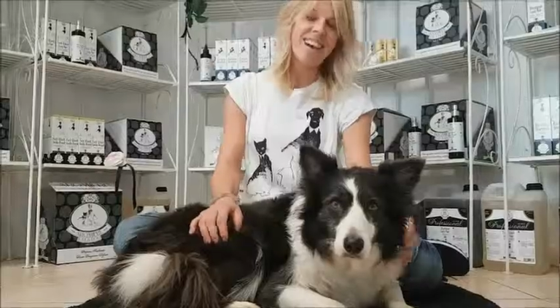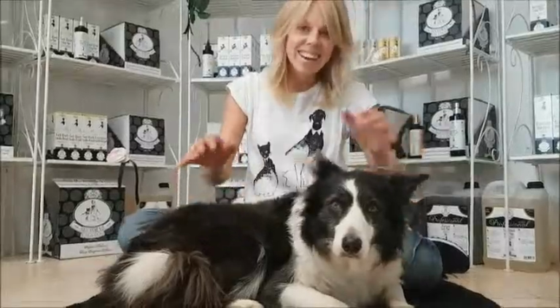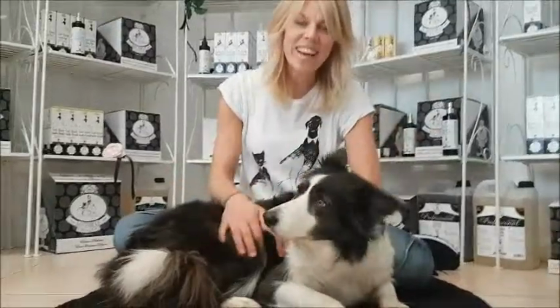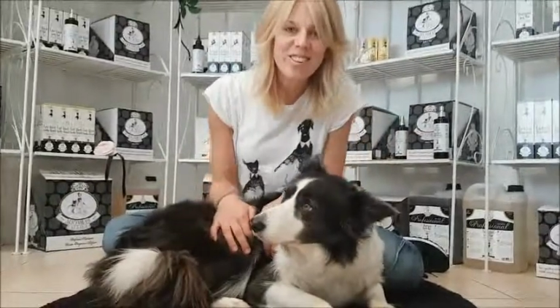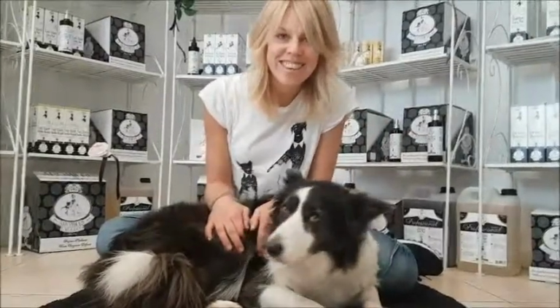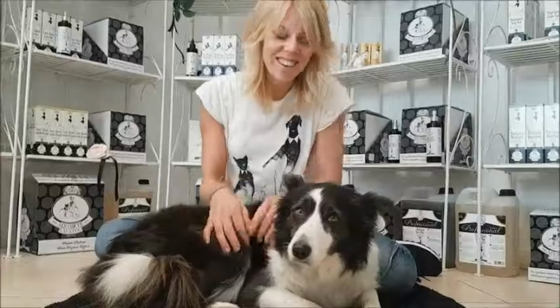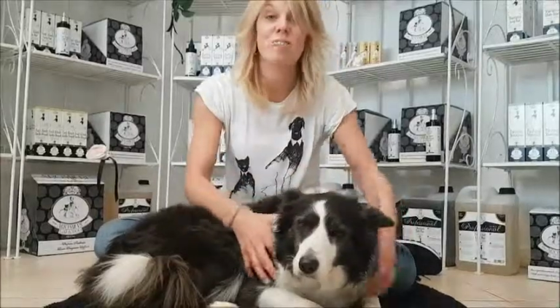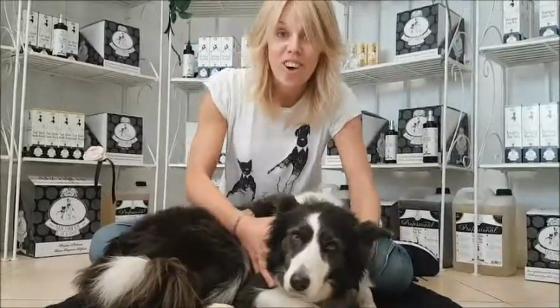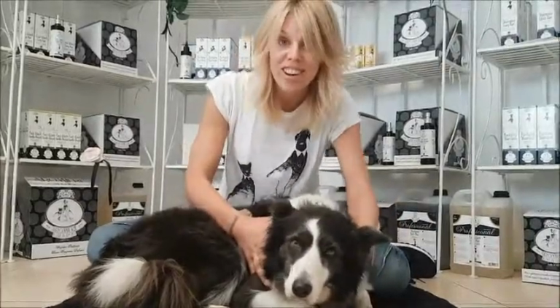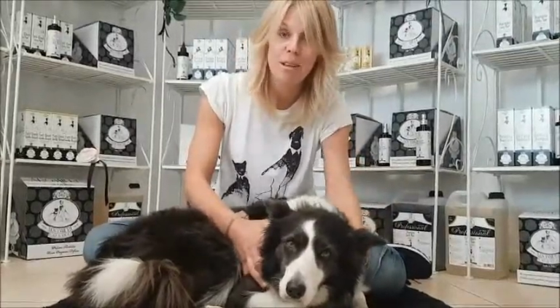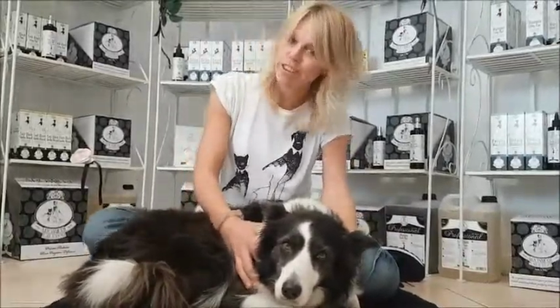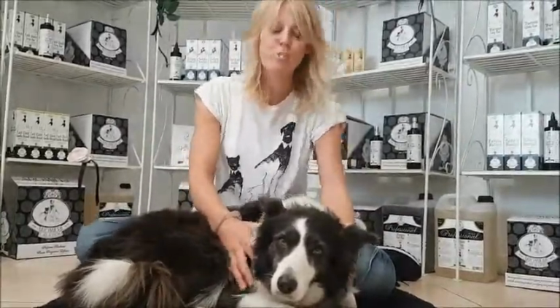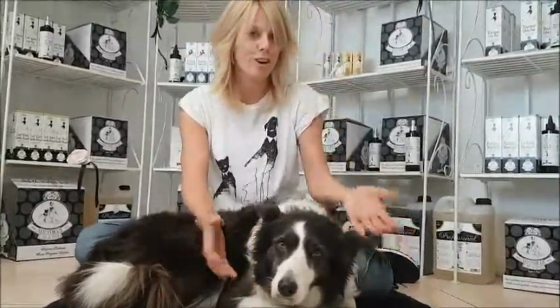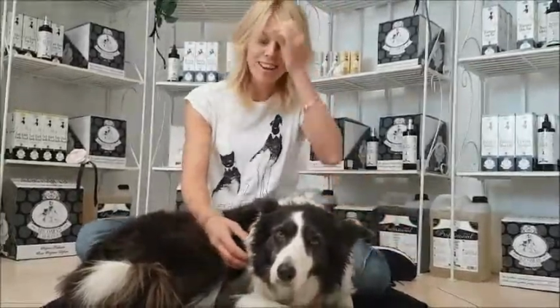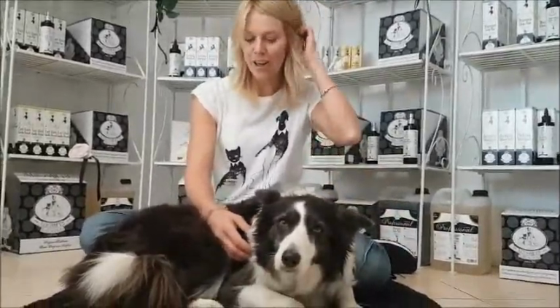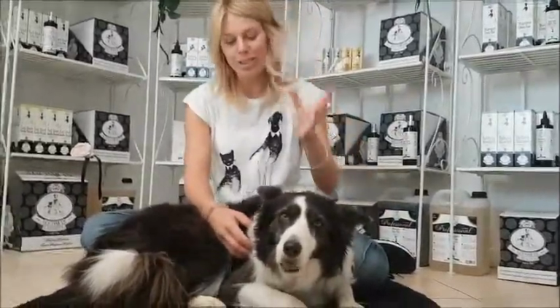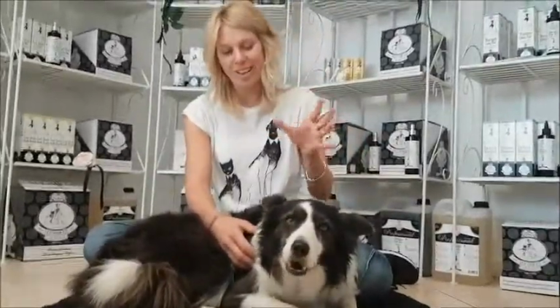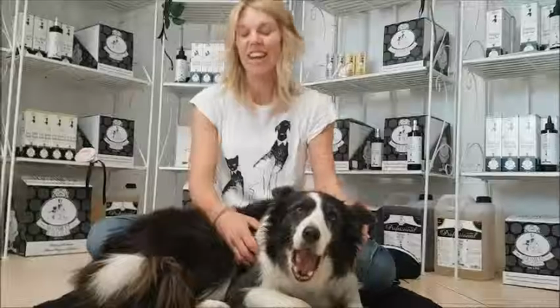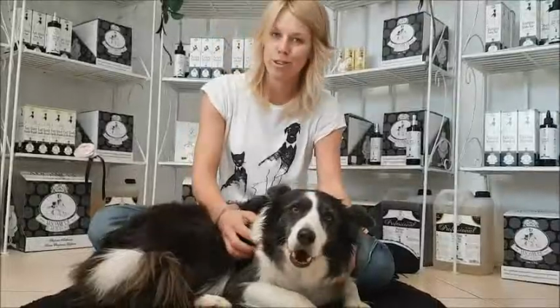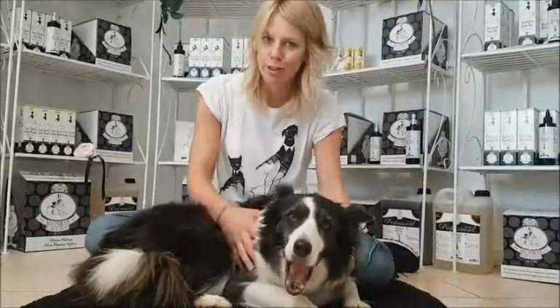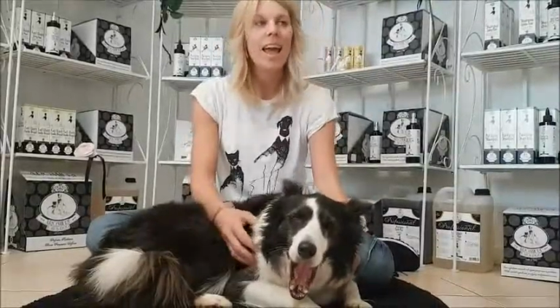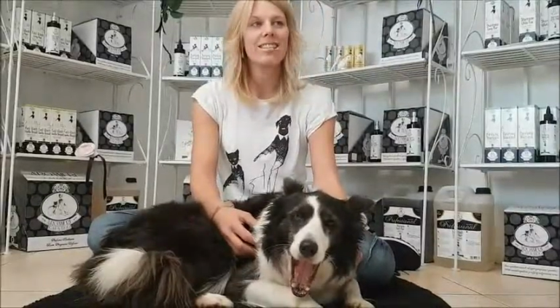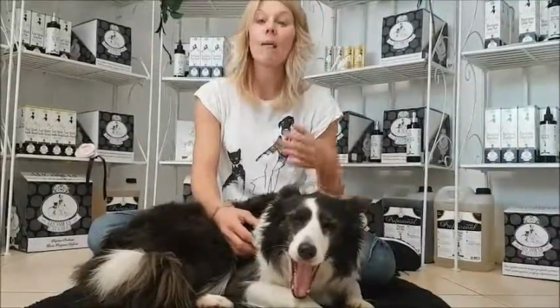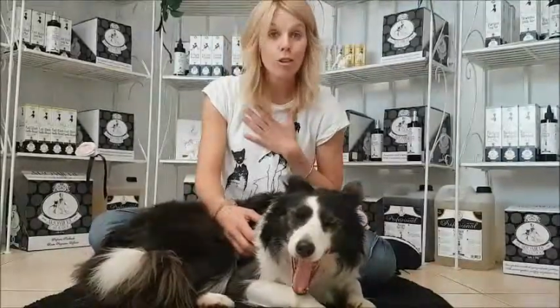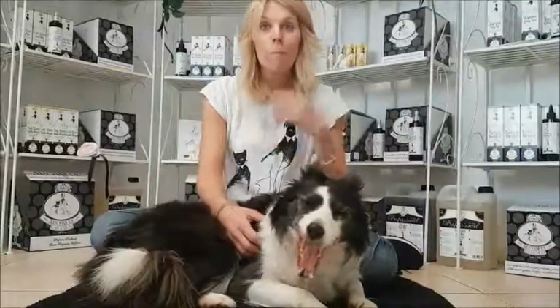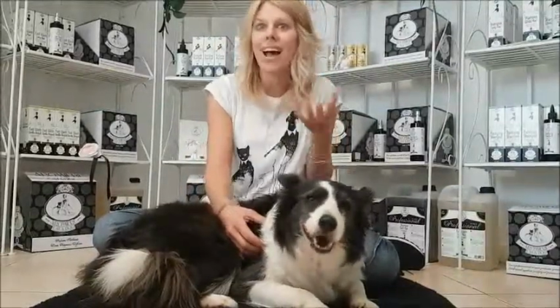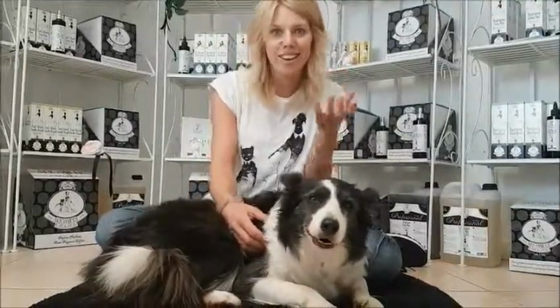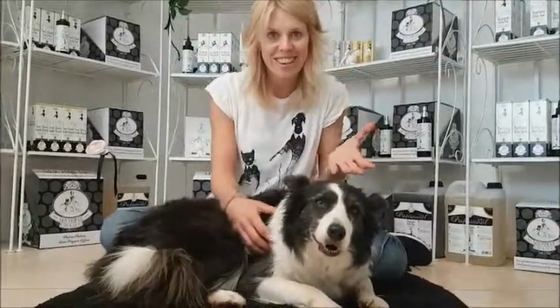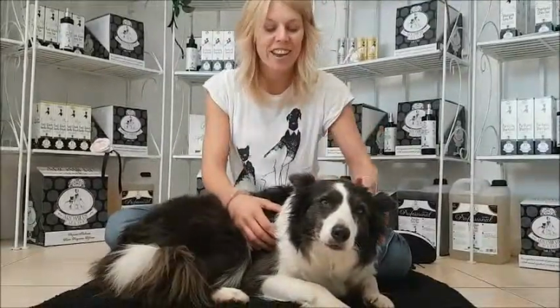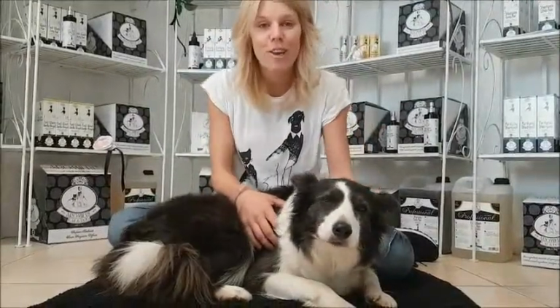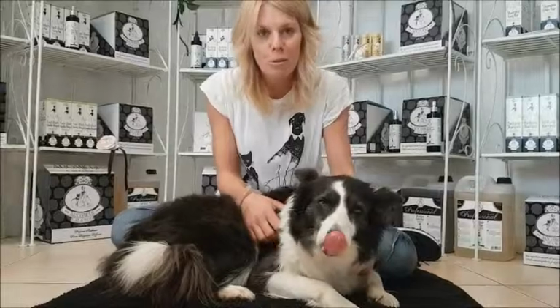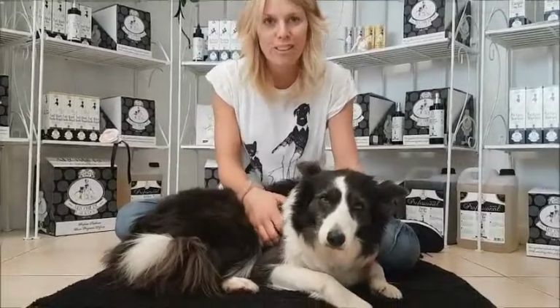Hi, my name is Christine, this is my dog, her name is Finn, she's a border collie. She is actually nine years old and I'm from Austria but I live in Italy, and I really wanted to present you something very special.